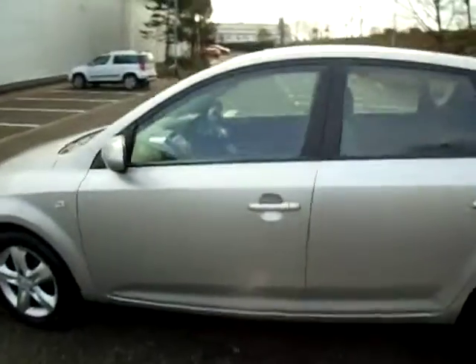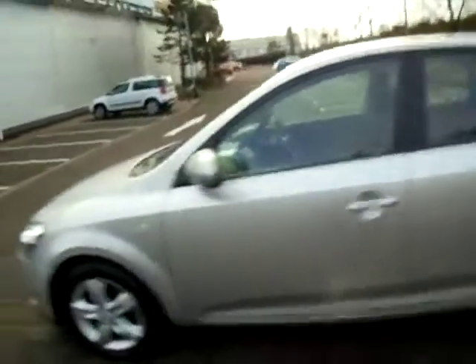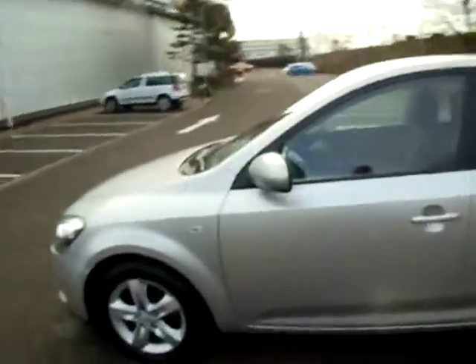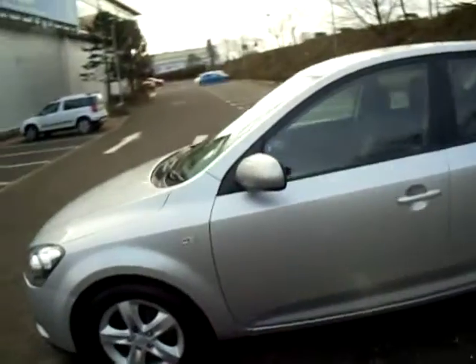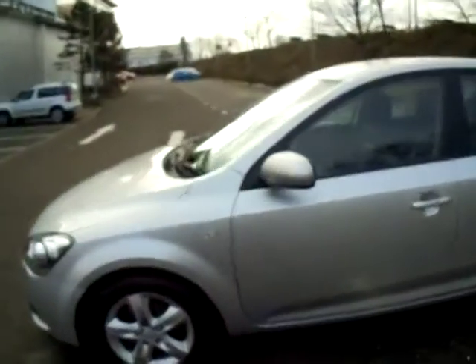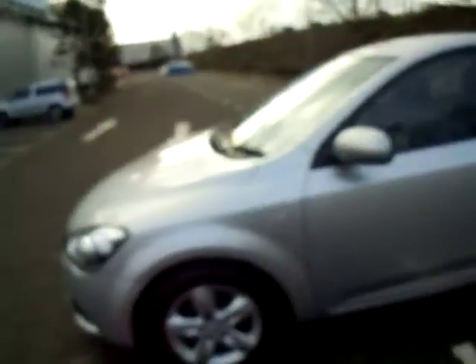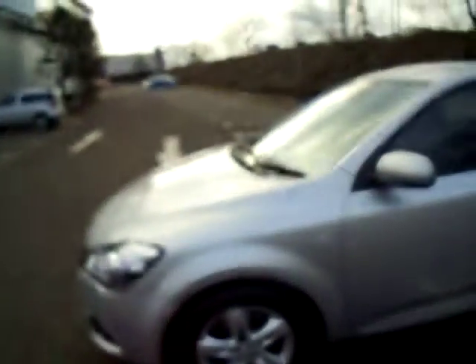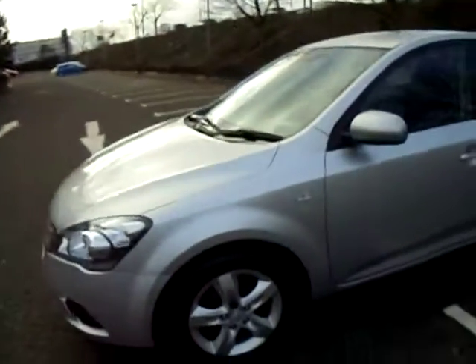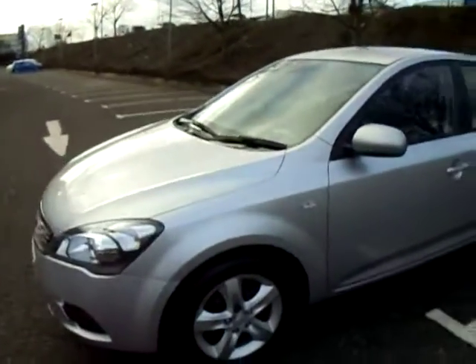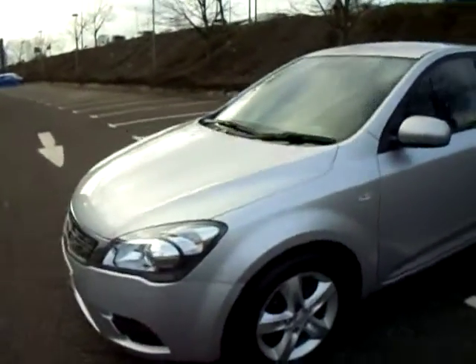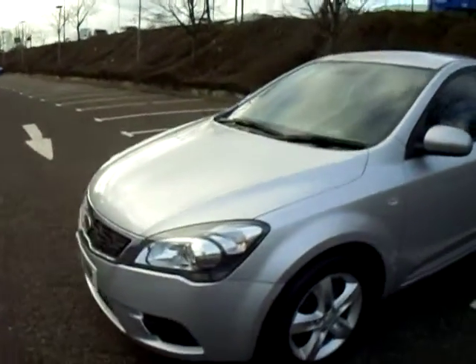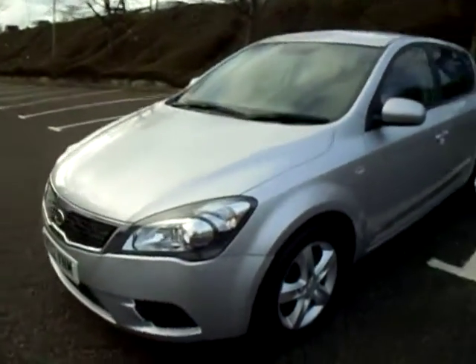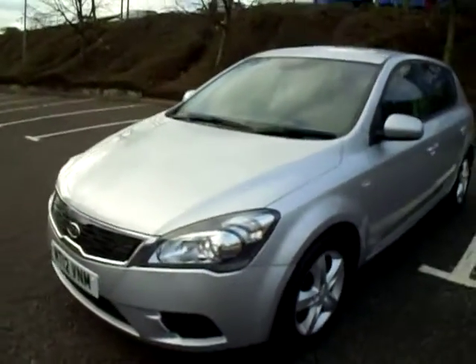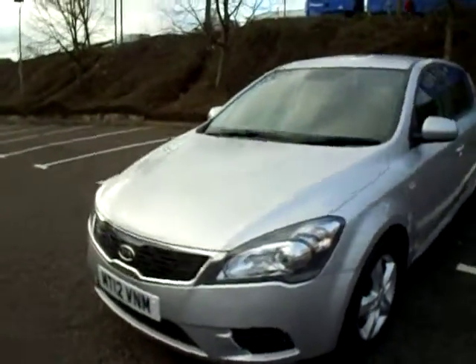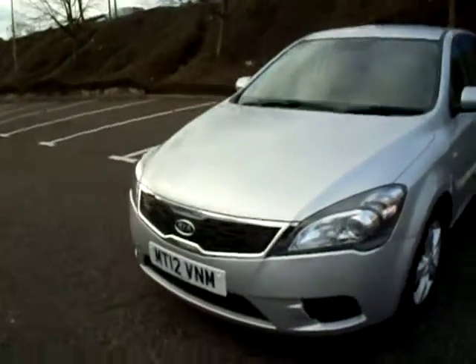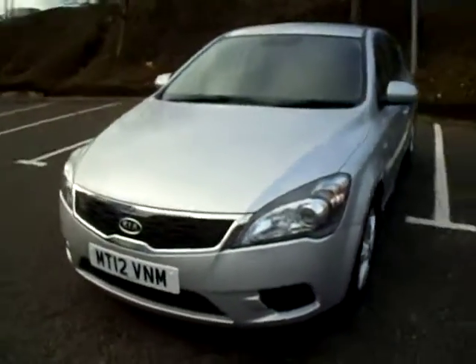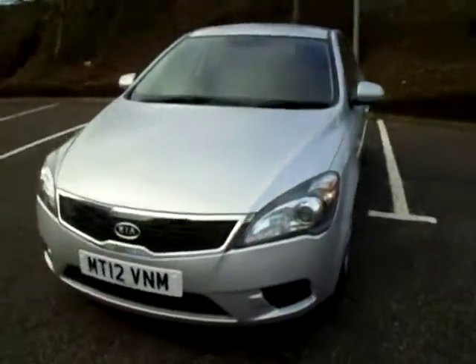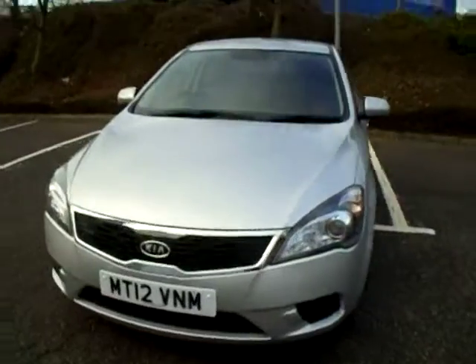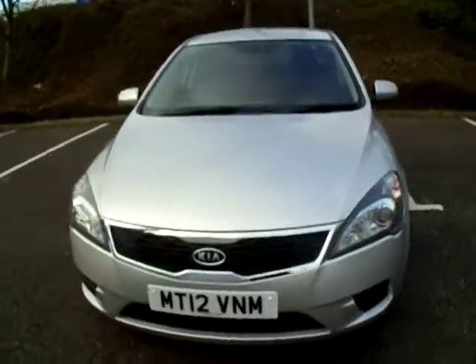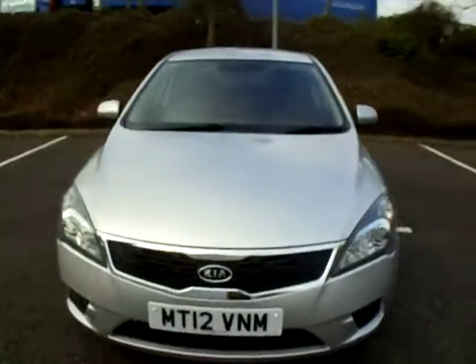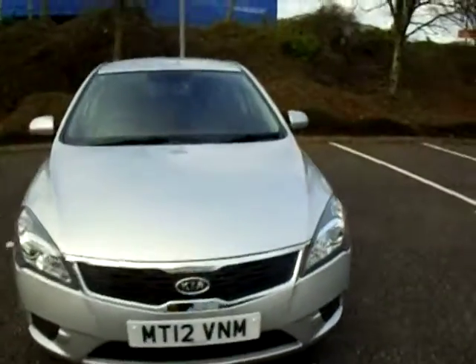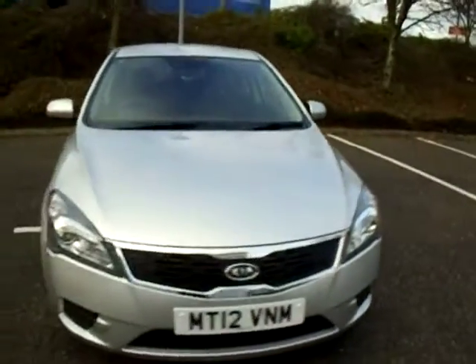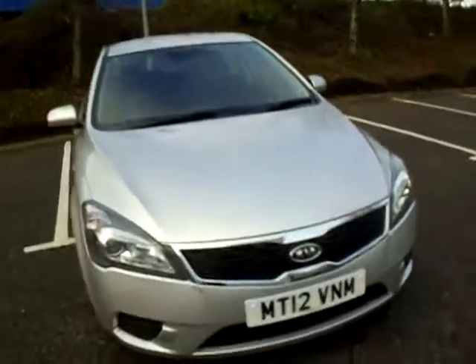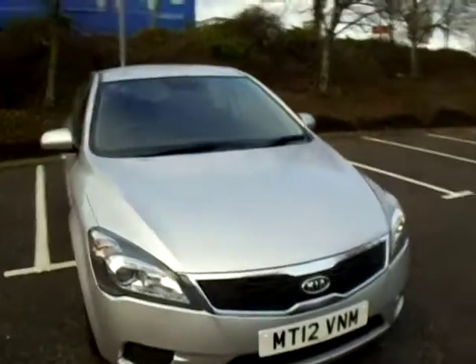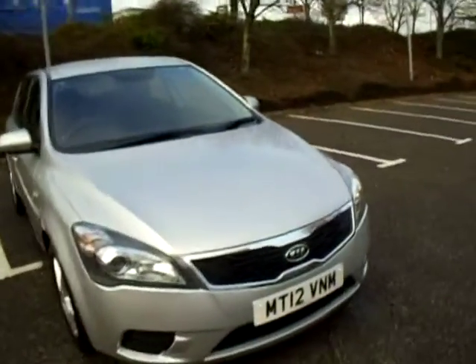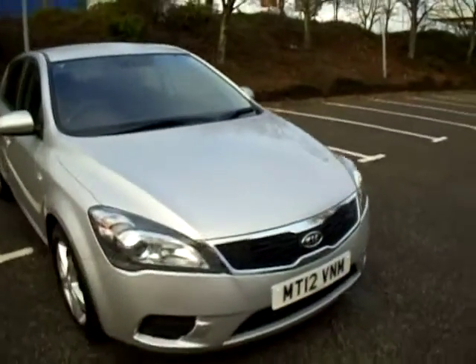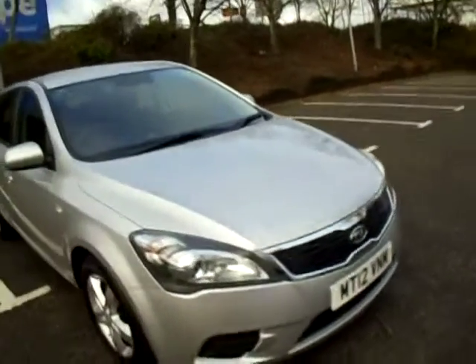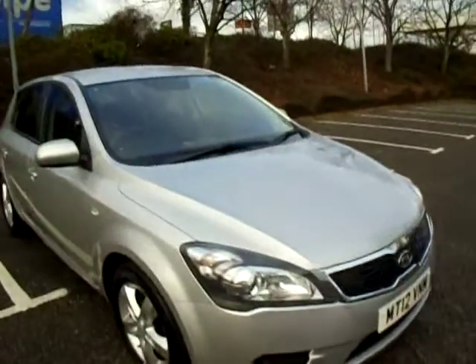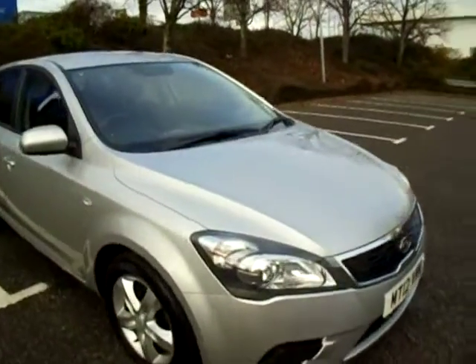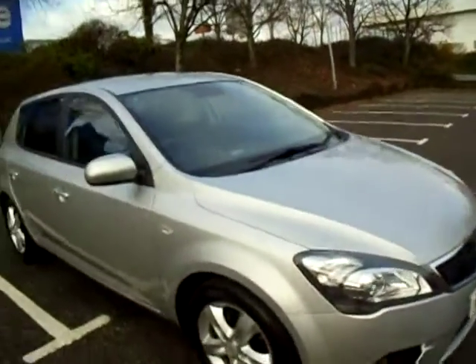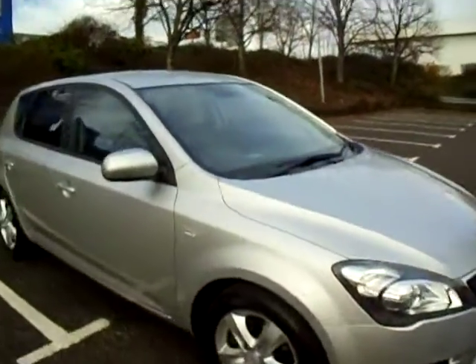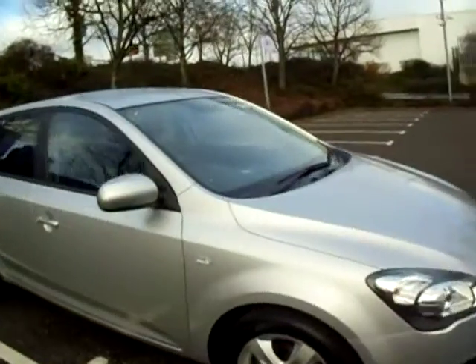This vehicle has got a 1.4 litre petrol engine and you've also got a manual gearbox in the front as well. It's got a nice chrome finish on the front and again as you can see it is 5 years of age.